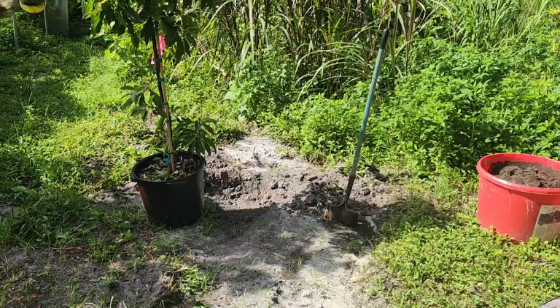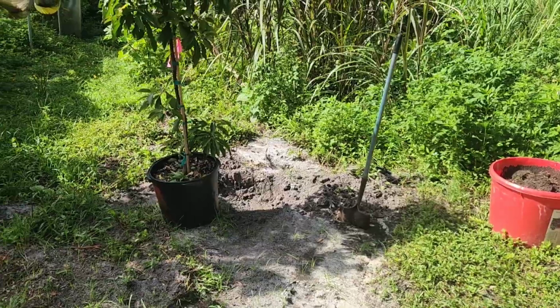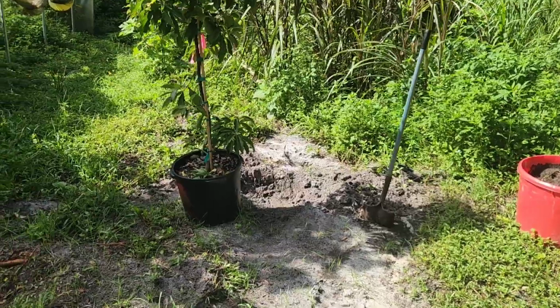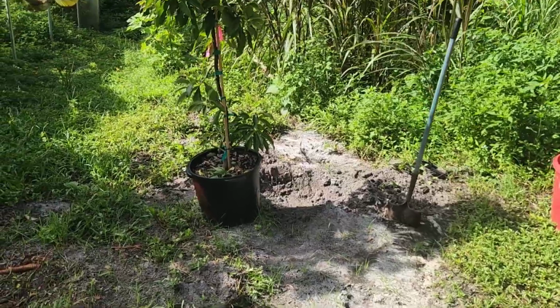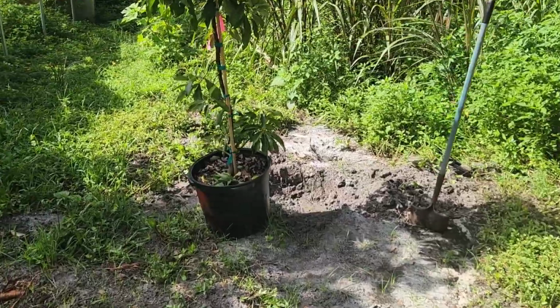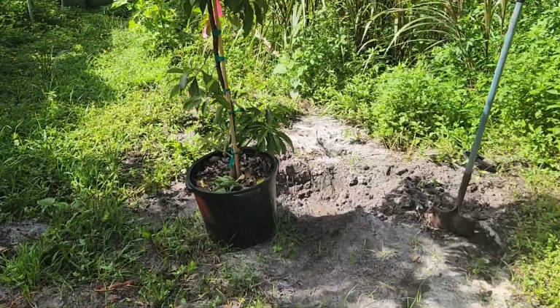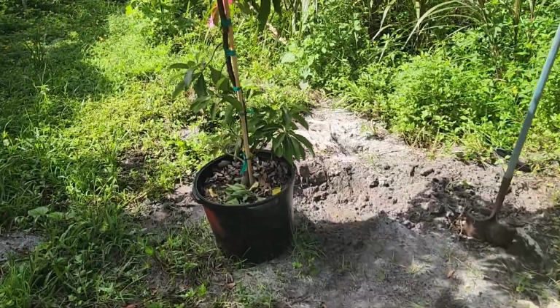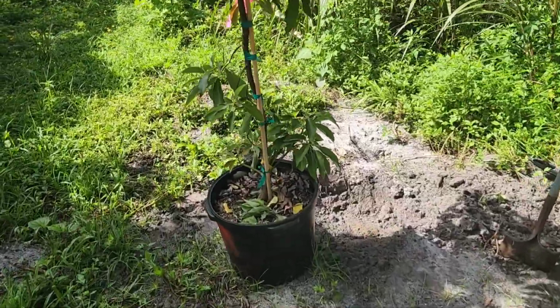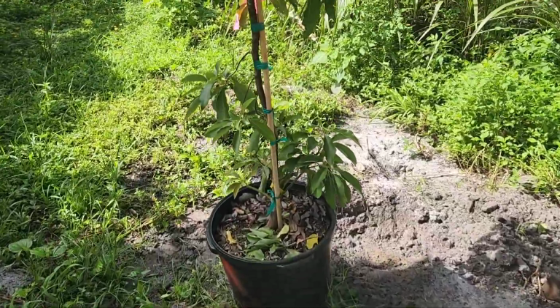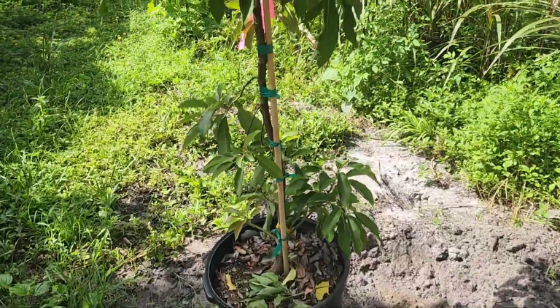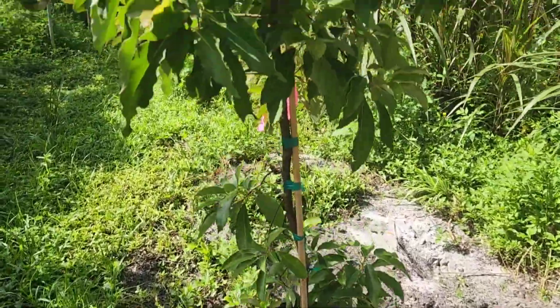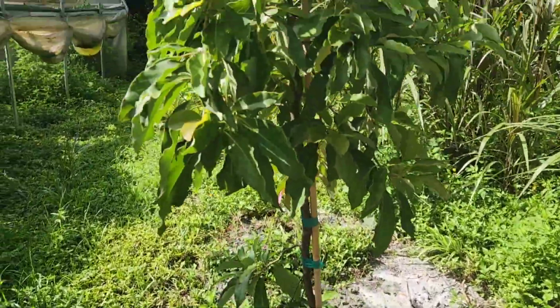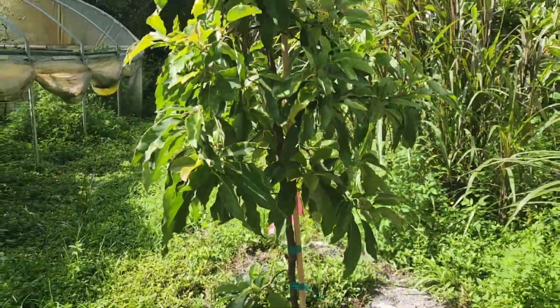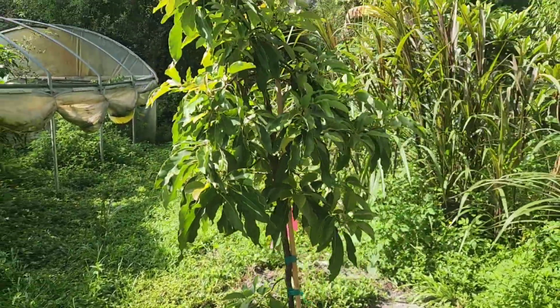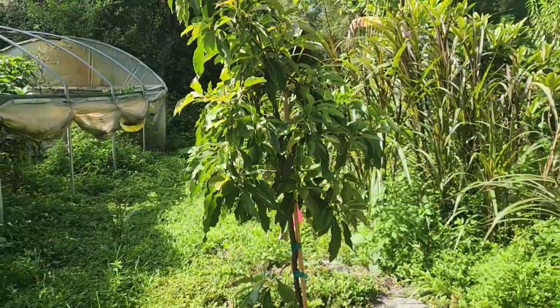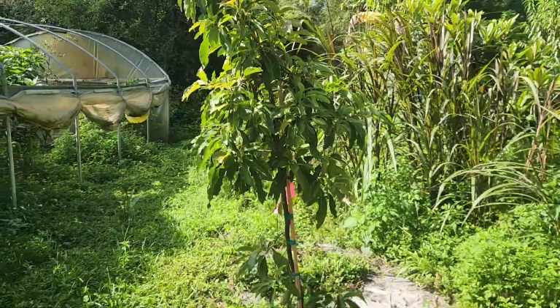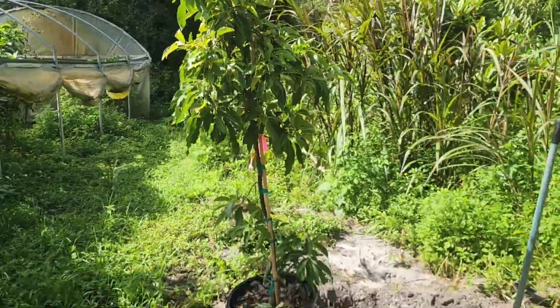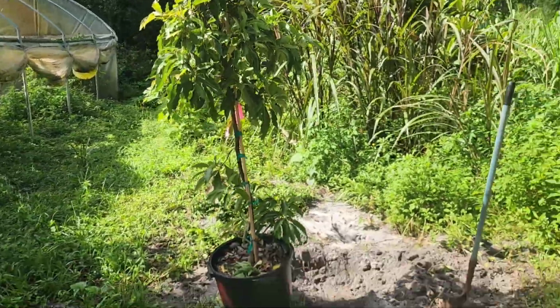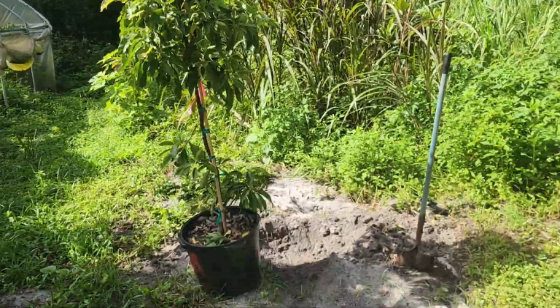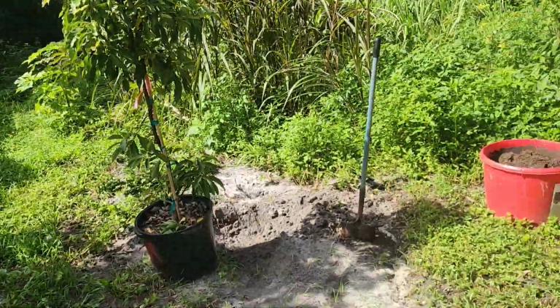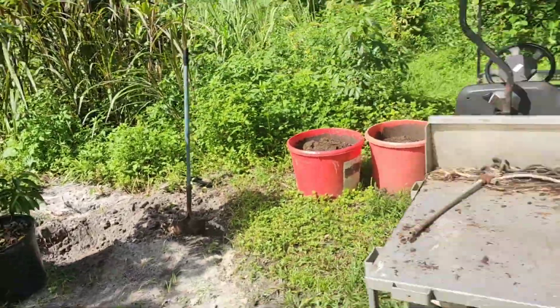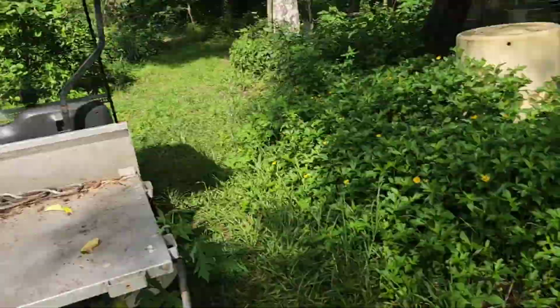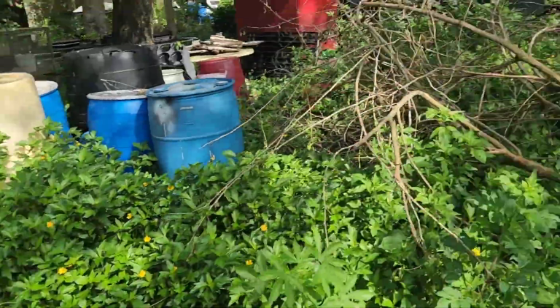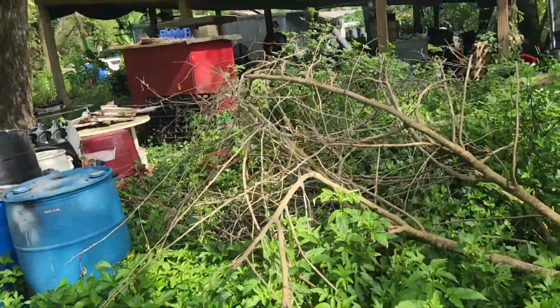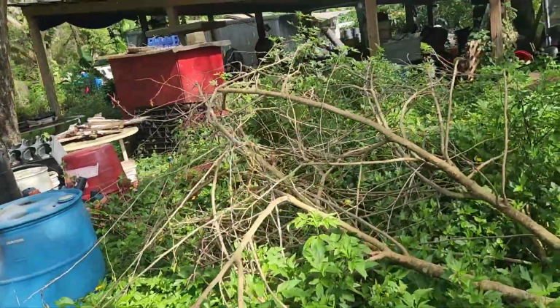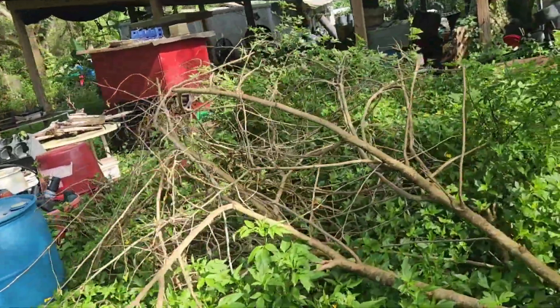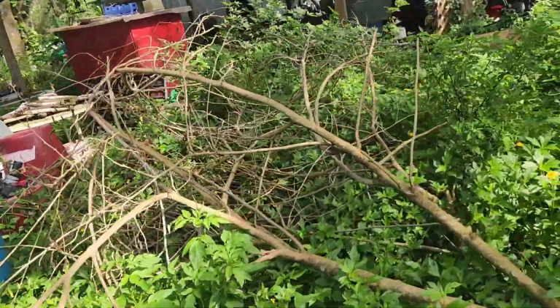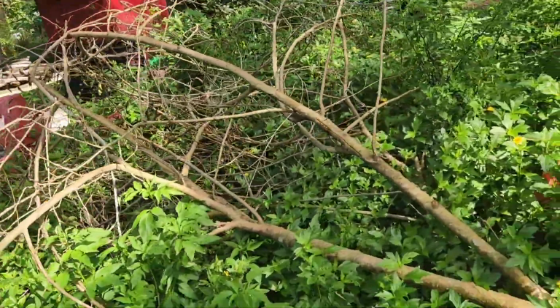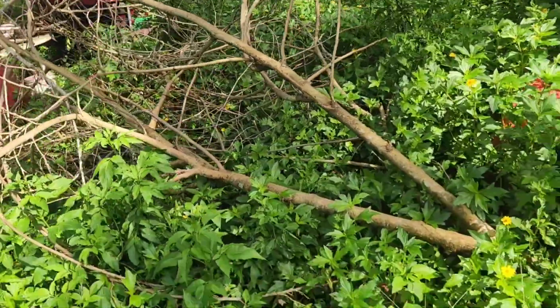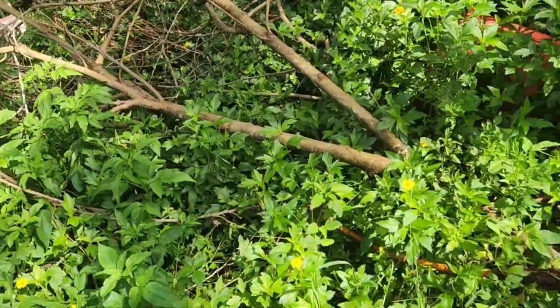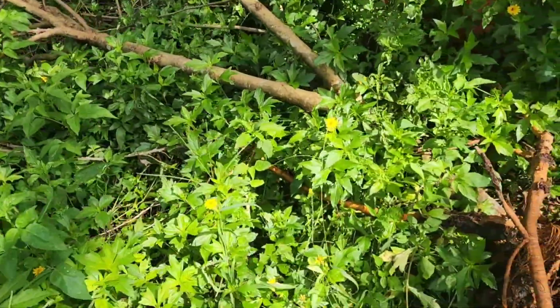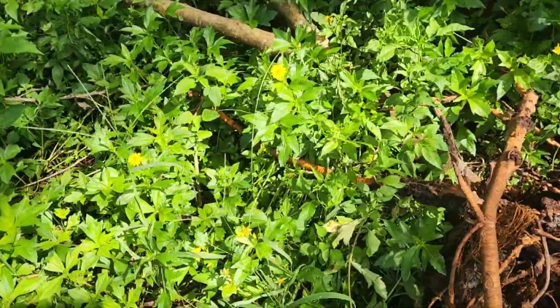Here we are with this big winter Mexican avocado — it's about to go in the ground. I had to replace this mulberry tree over here, this big monster.